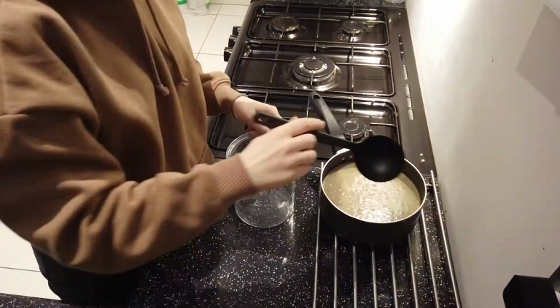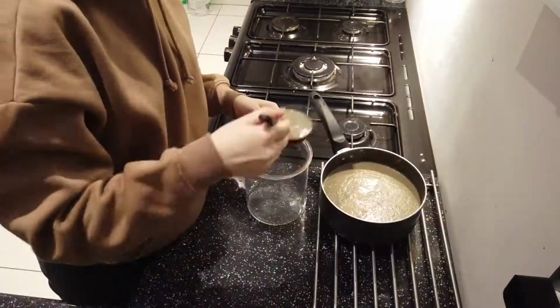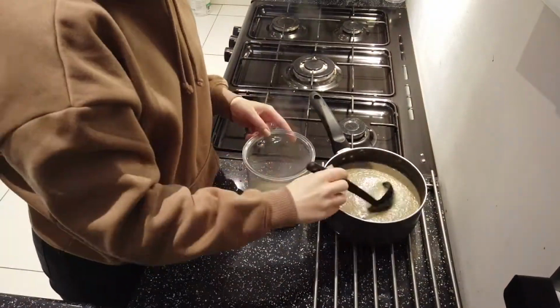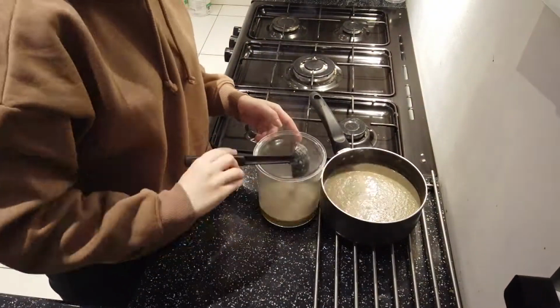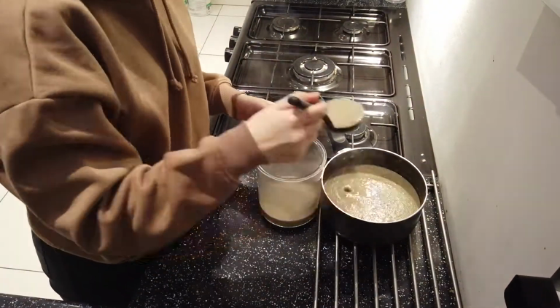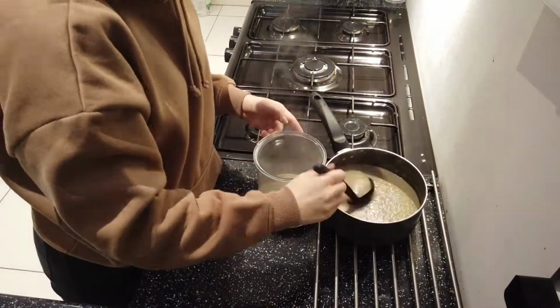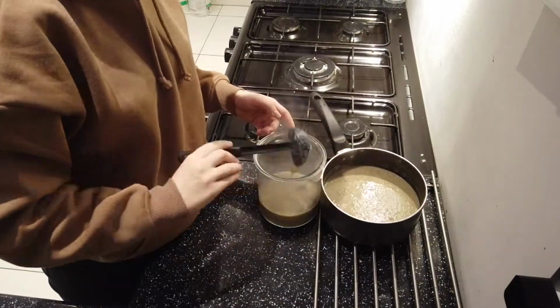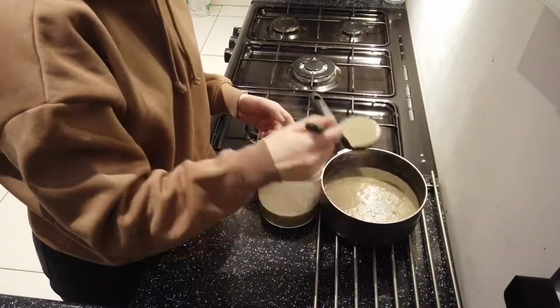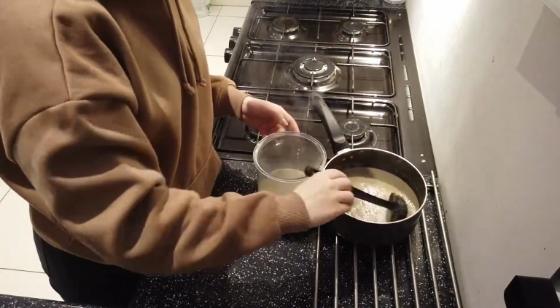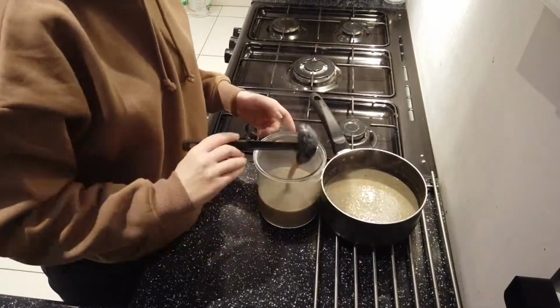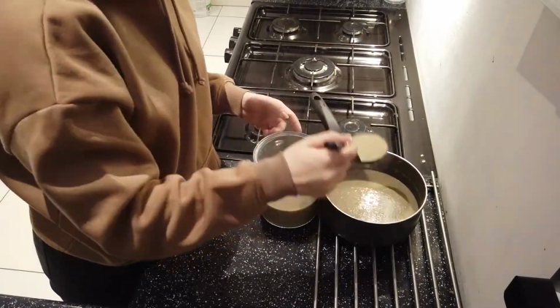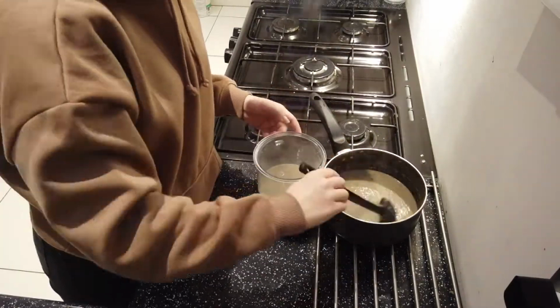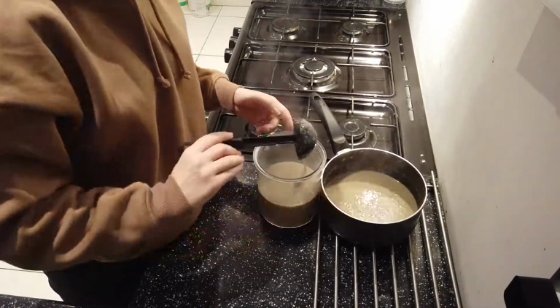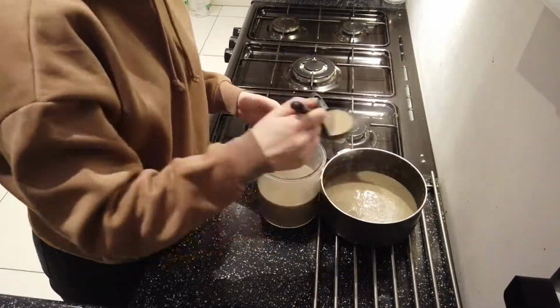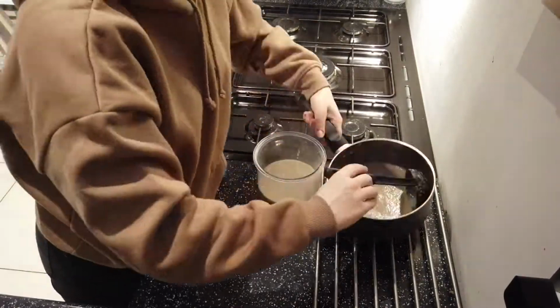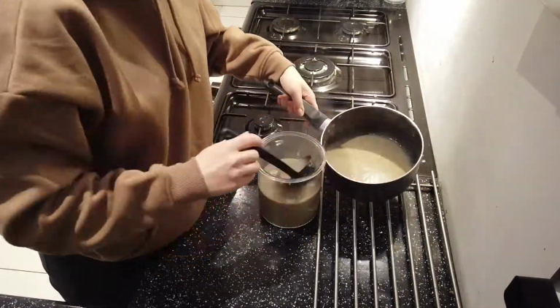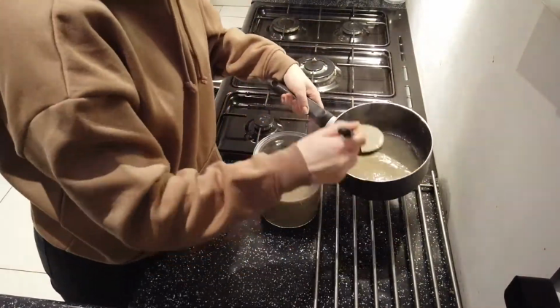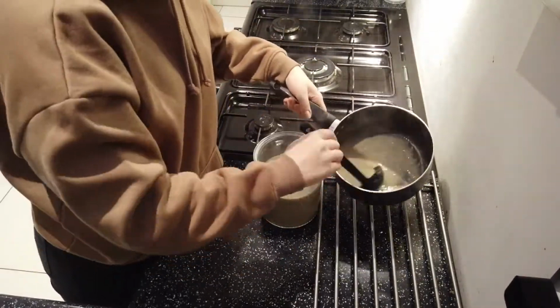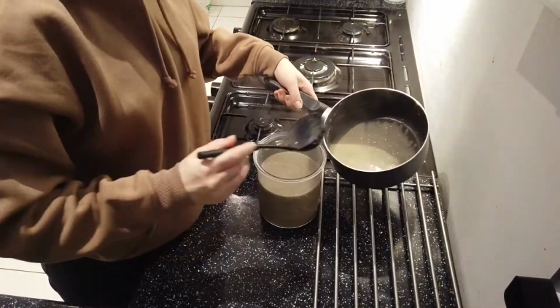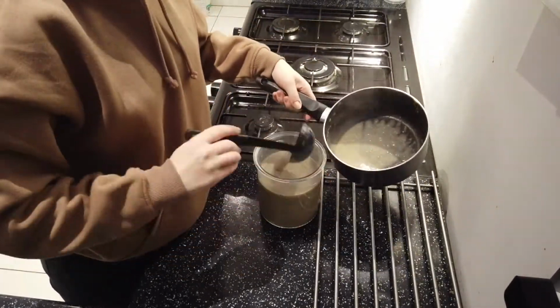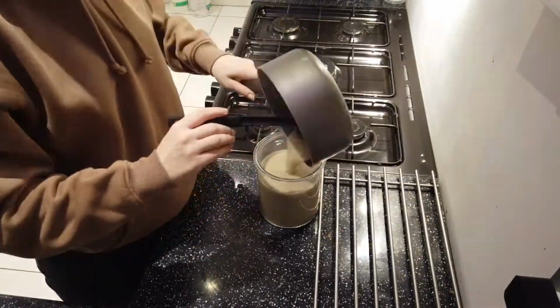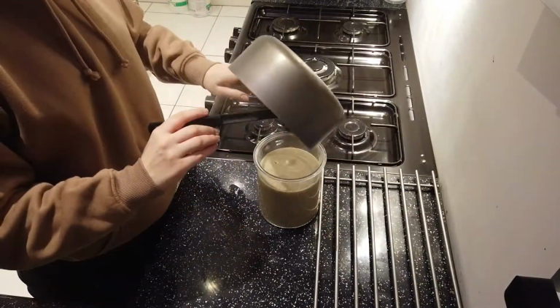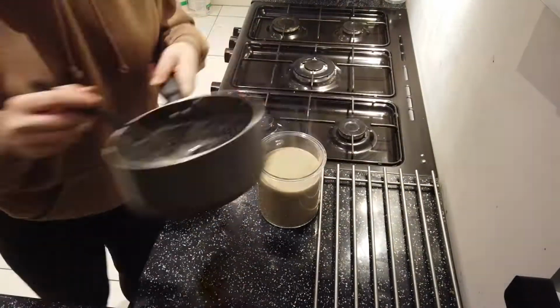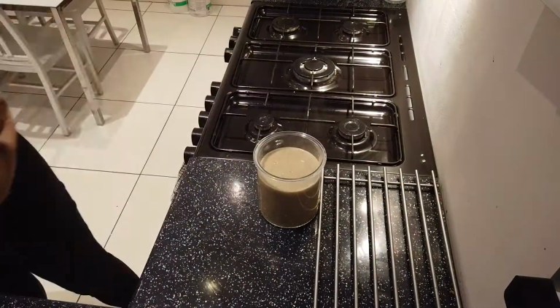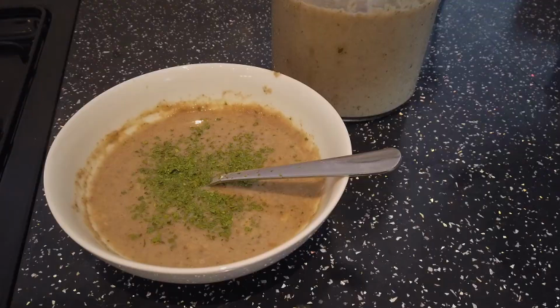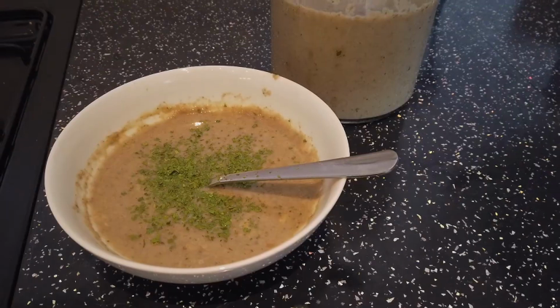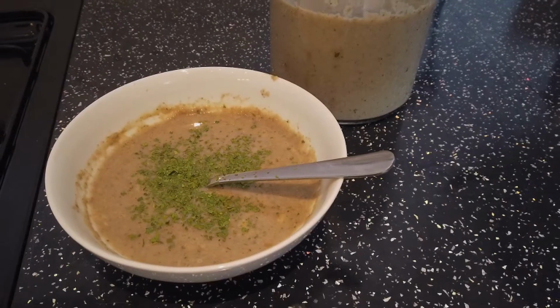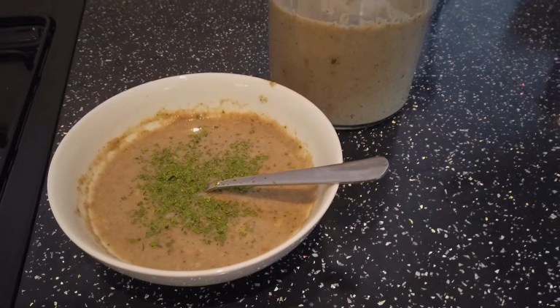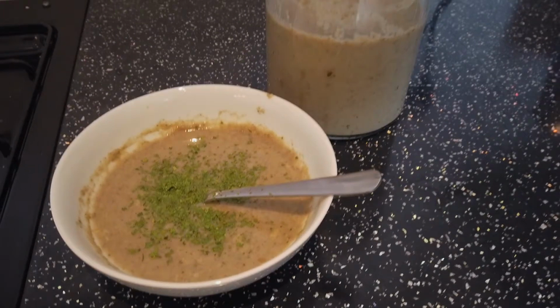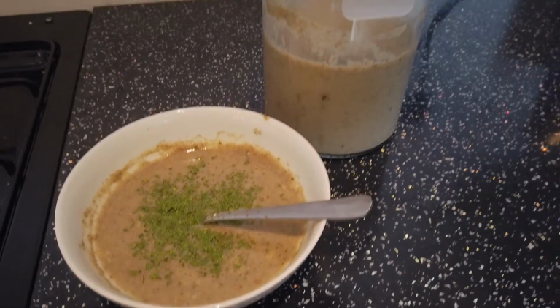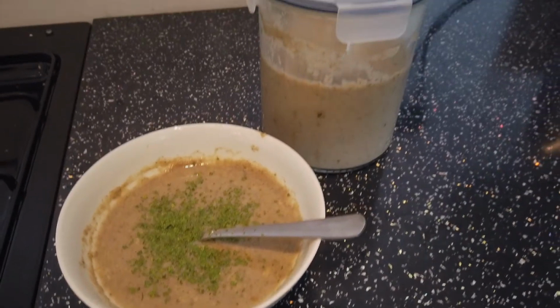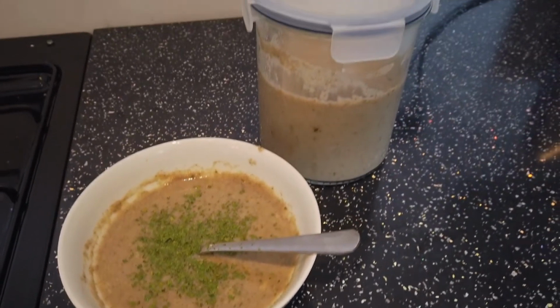And there we go, we're done! I'm adding it into my container to cool it down before putting it in the fridge. And there you go — voila, sorted for the week.